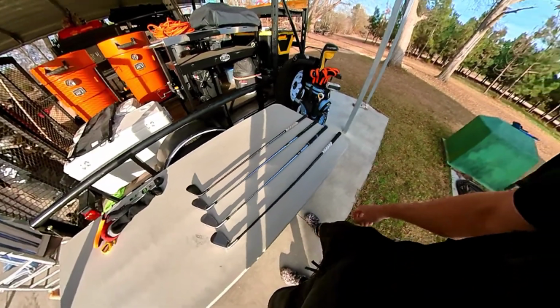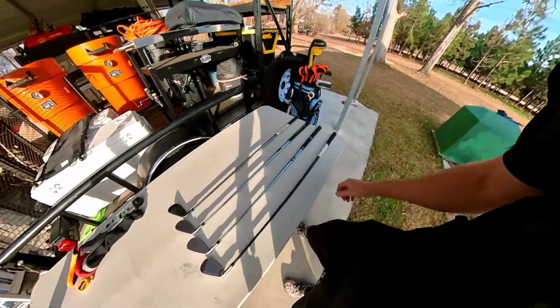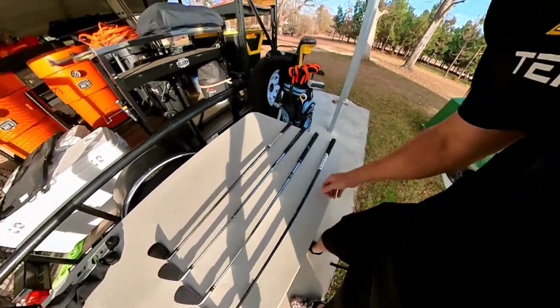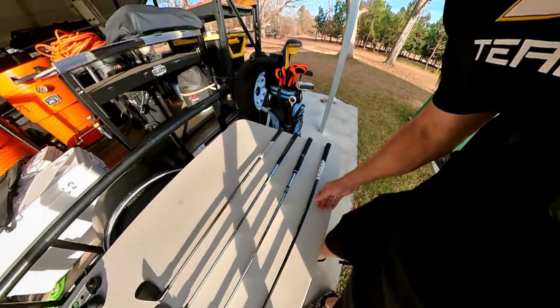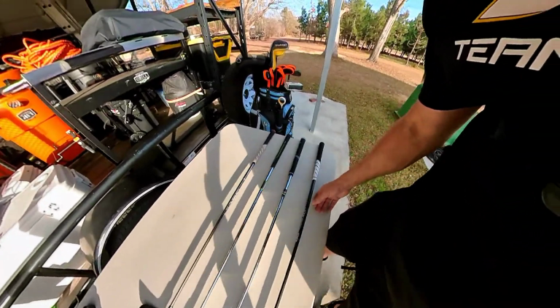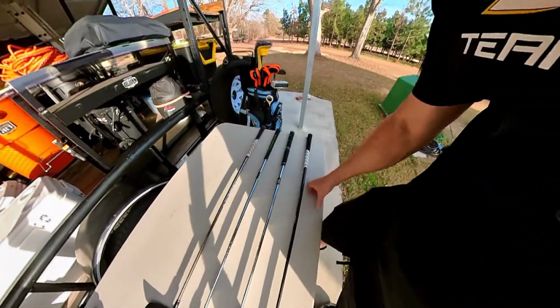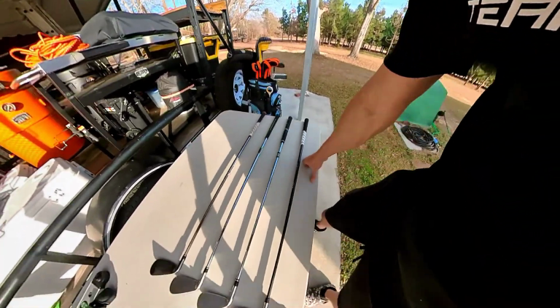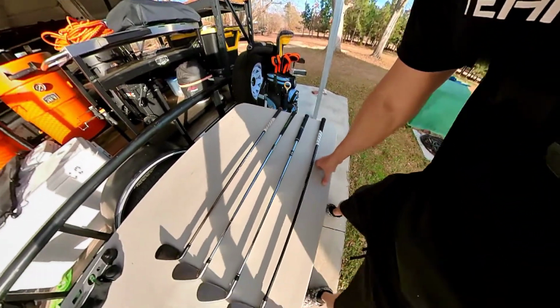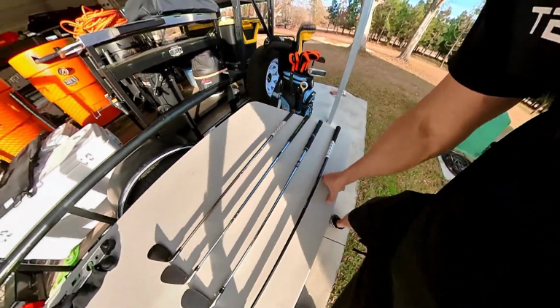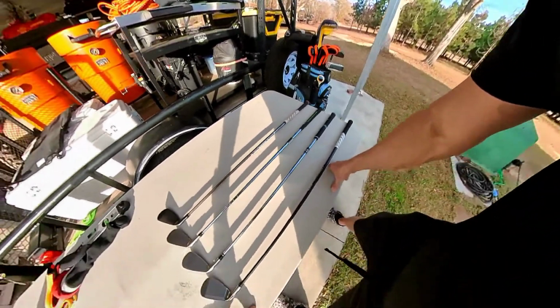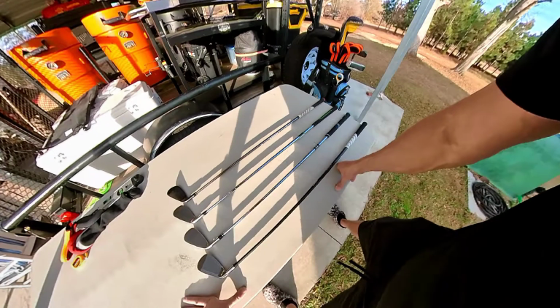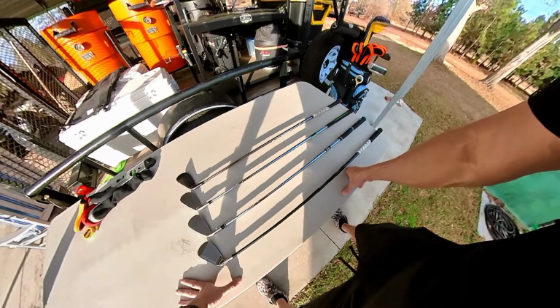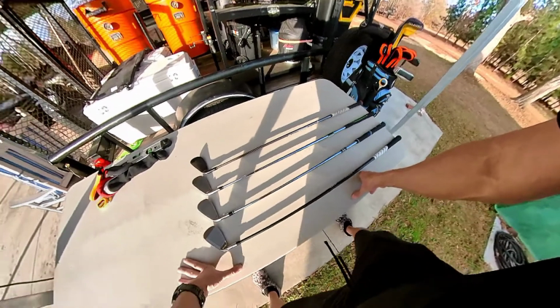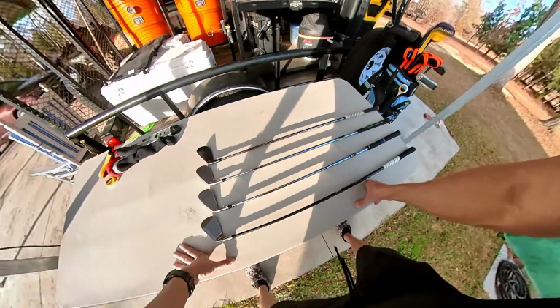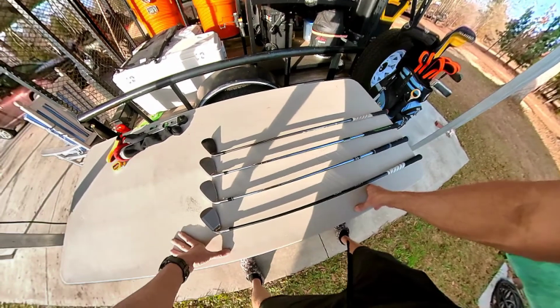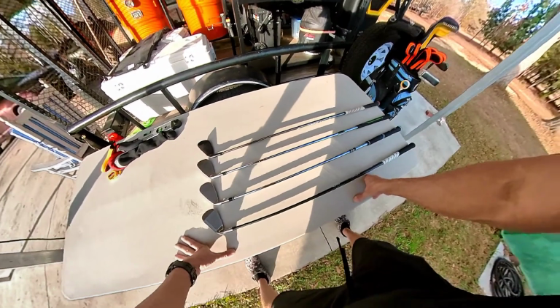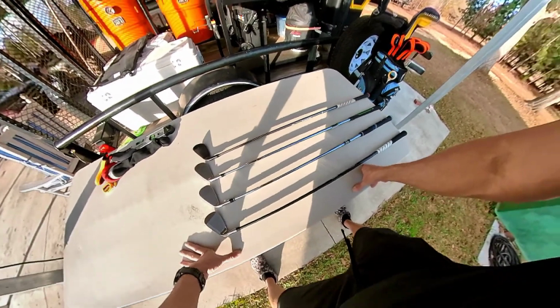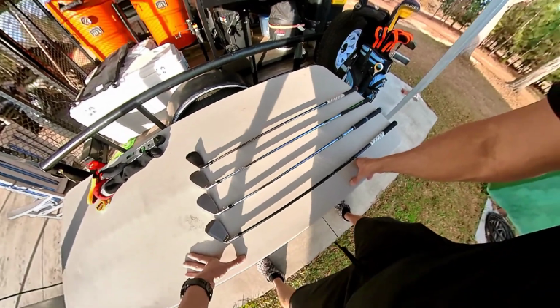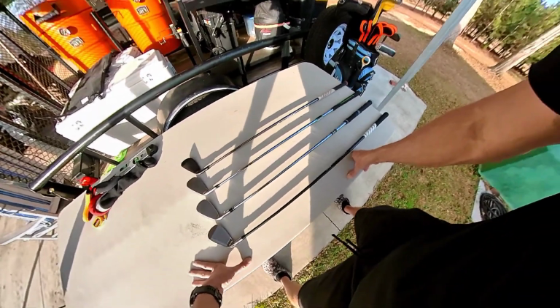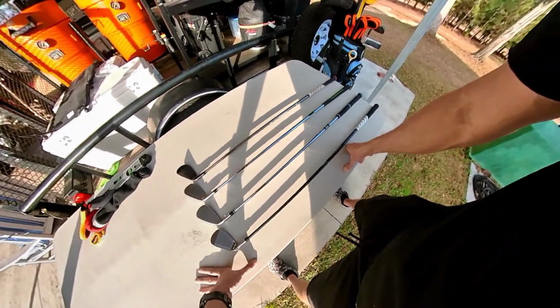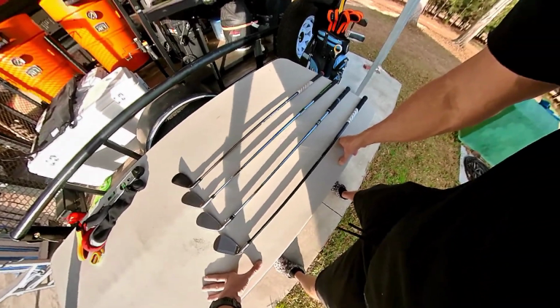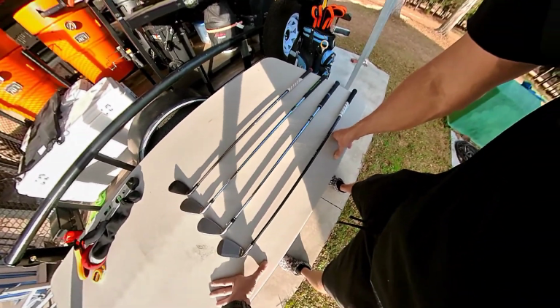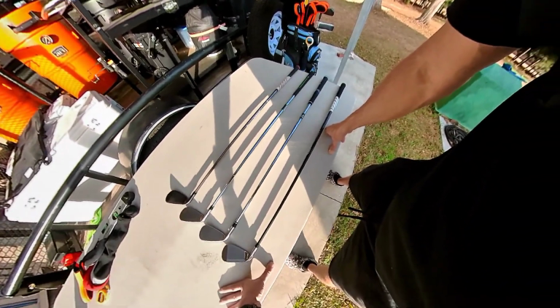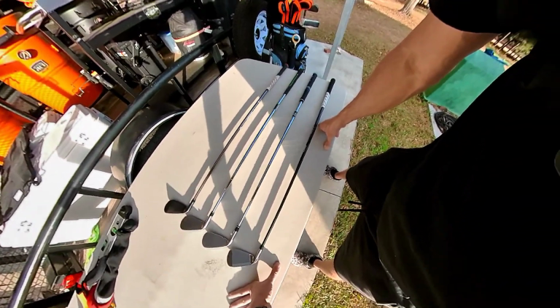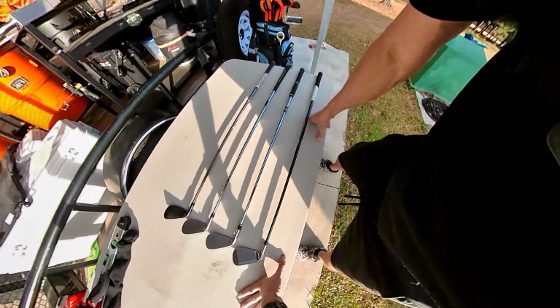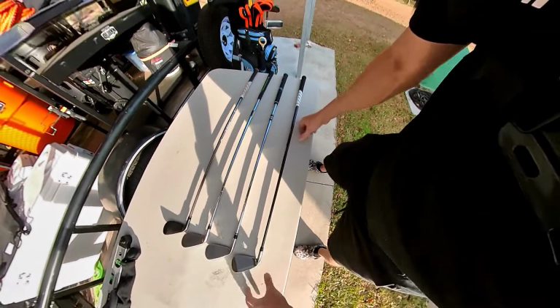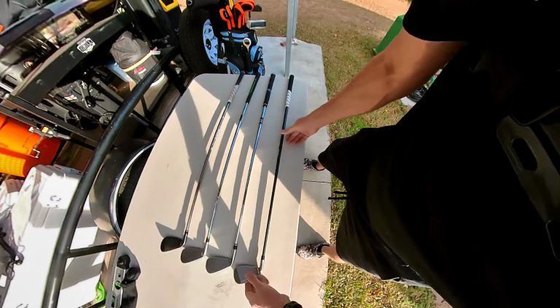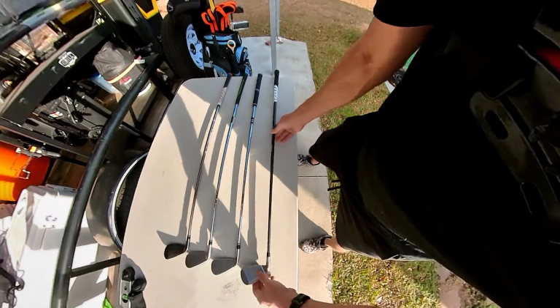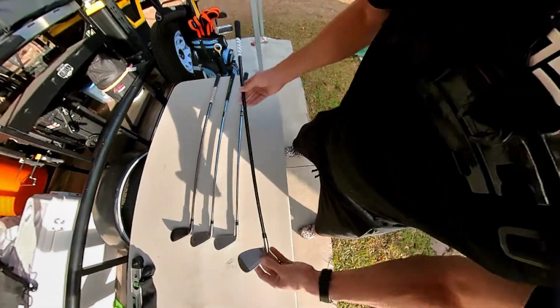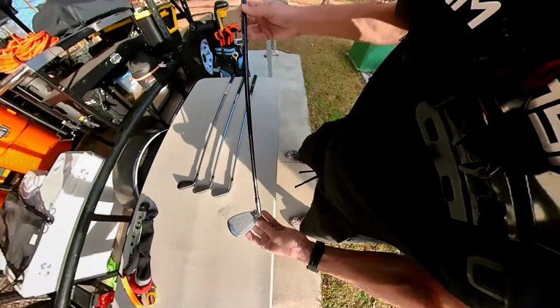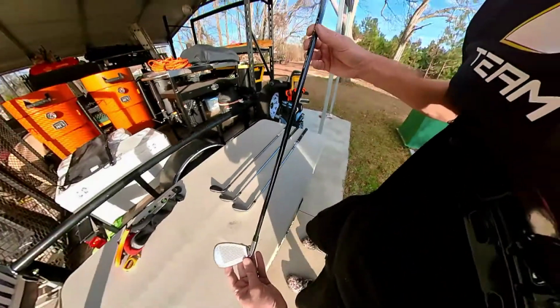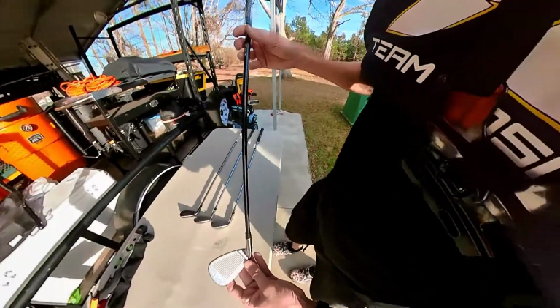What's up everybody, today we're going to be comparing my new Giga Golf irons to some of the other irons that I already had. This right here is the new Giga Golf iron.